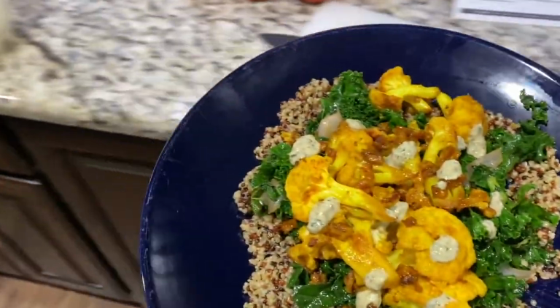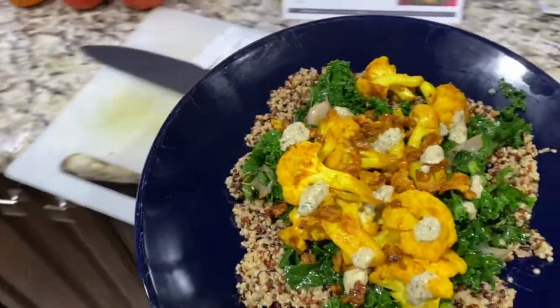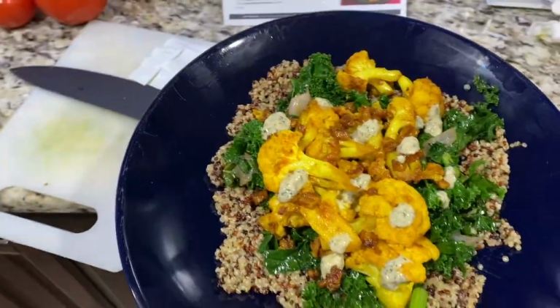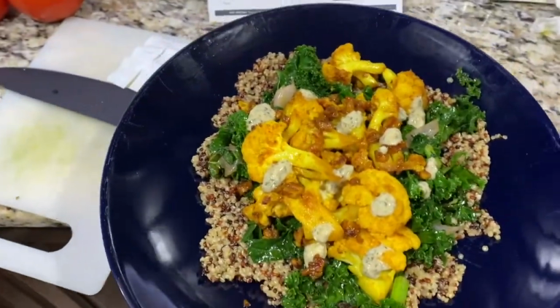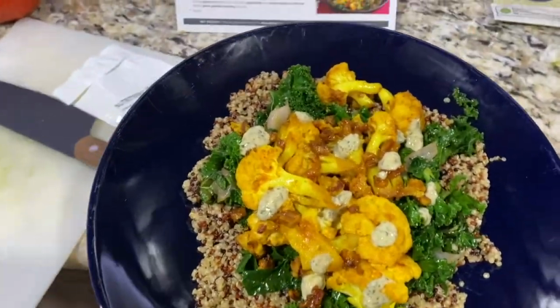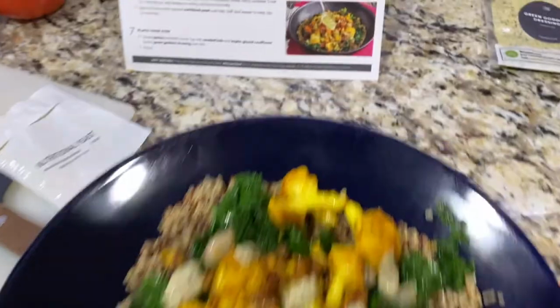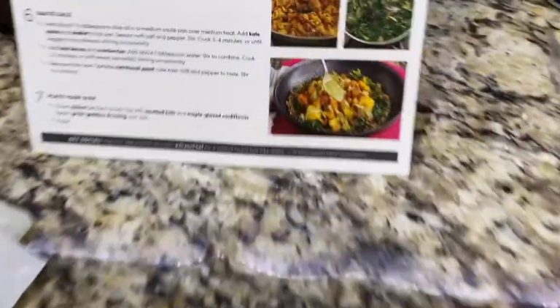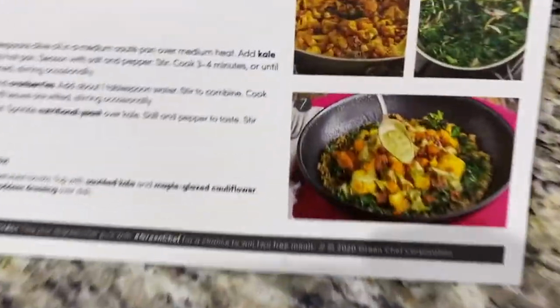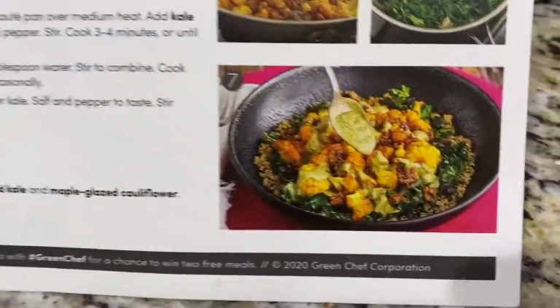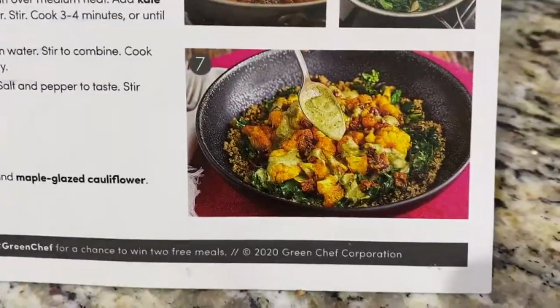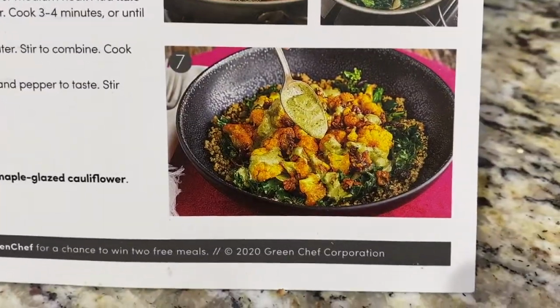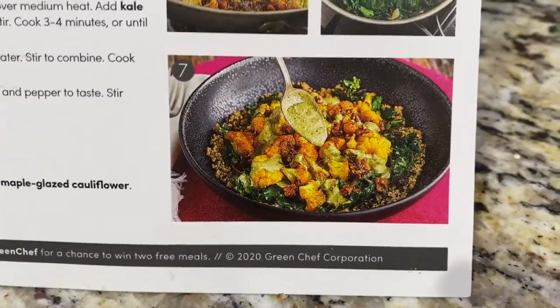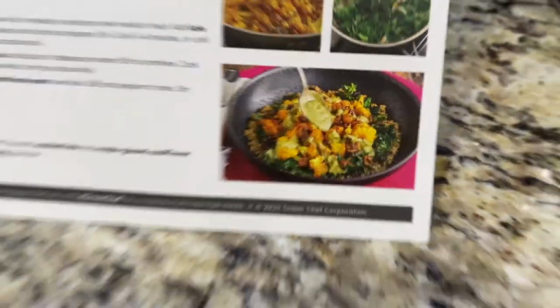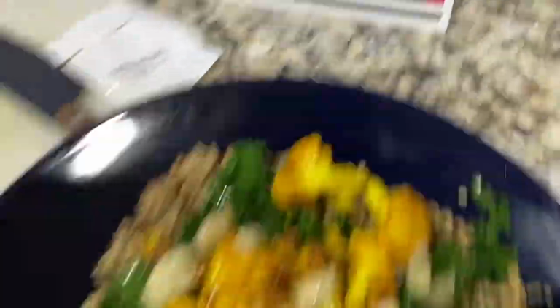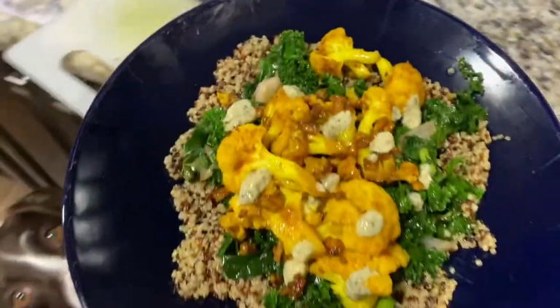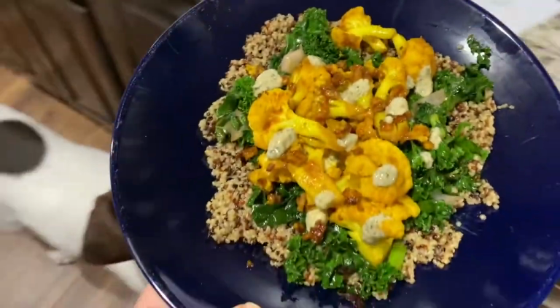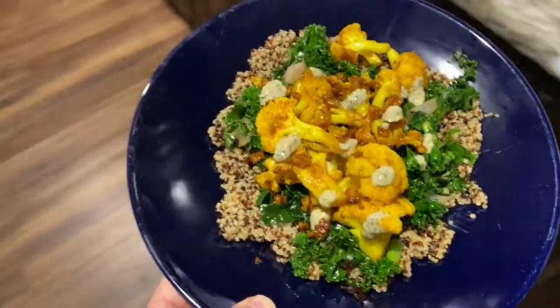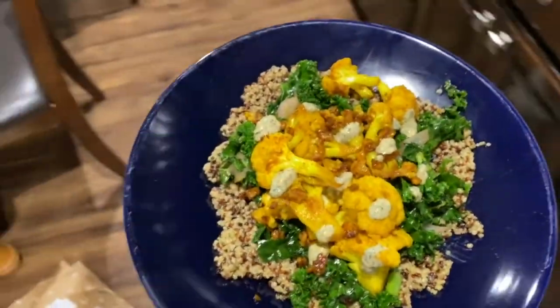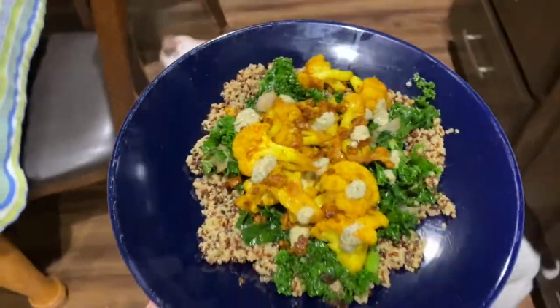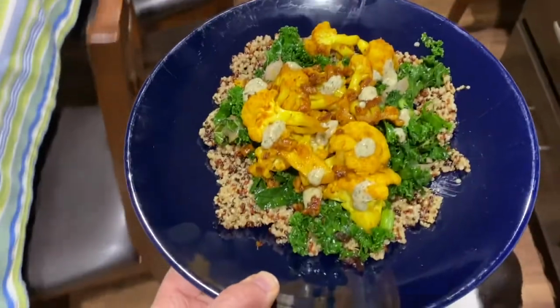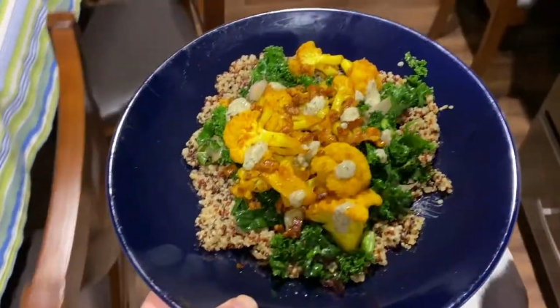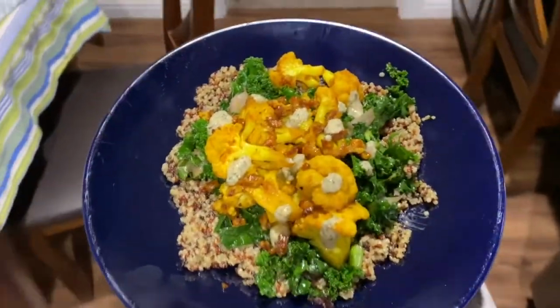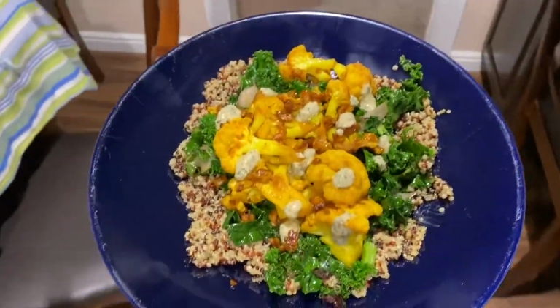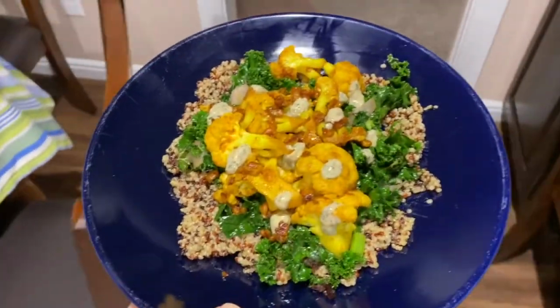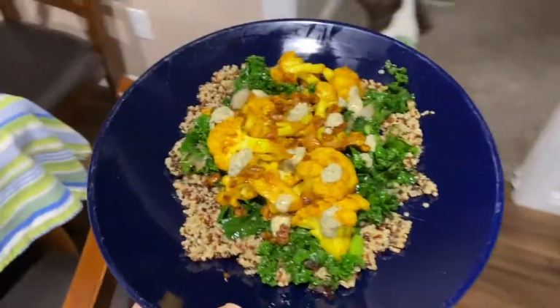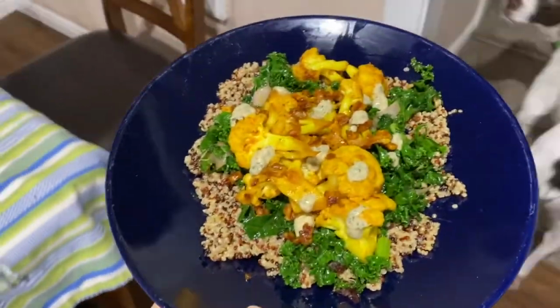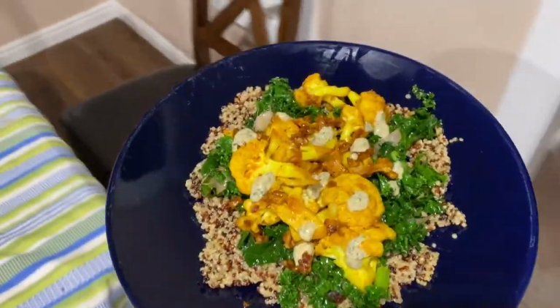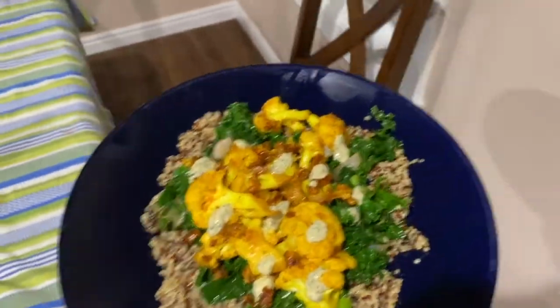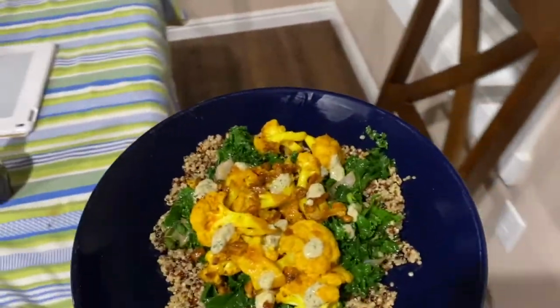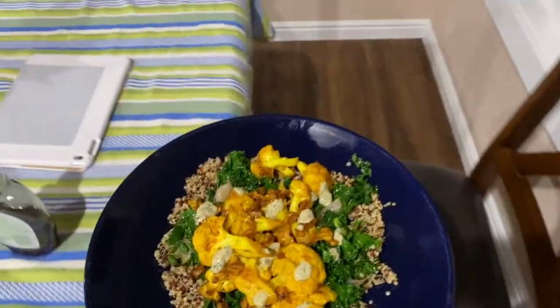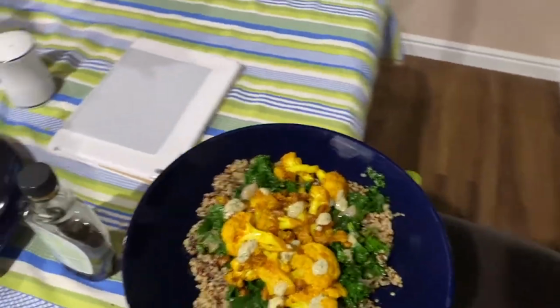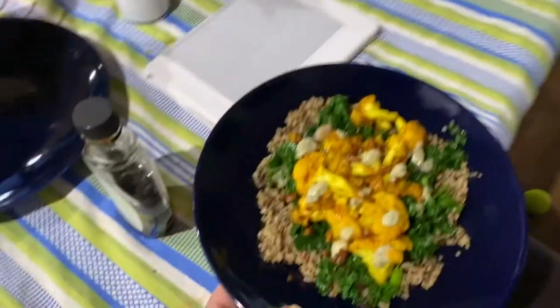In fact, mine looks better than the picture. There you have it. I'm going to try it out, let you guys know what I think and see if it tastes any good.